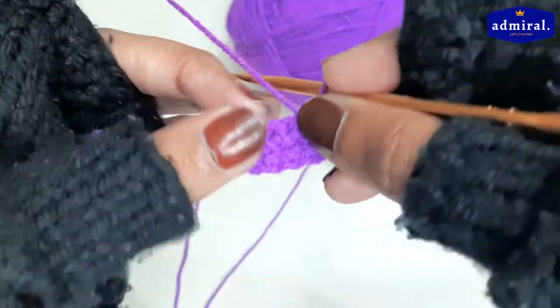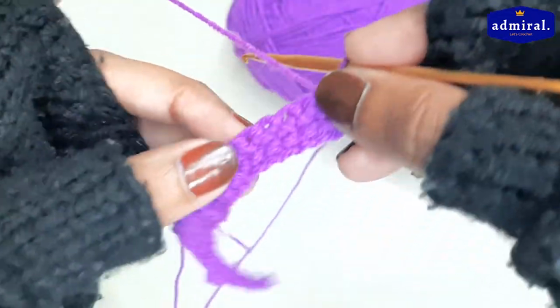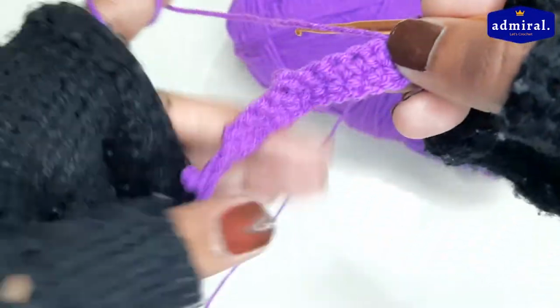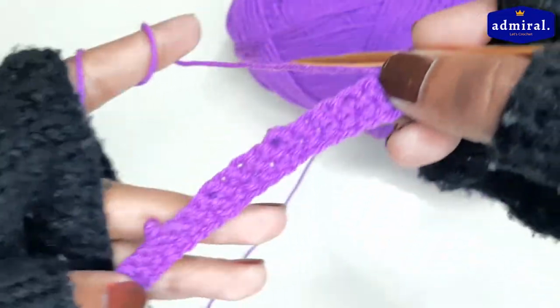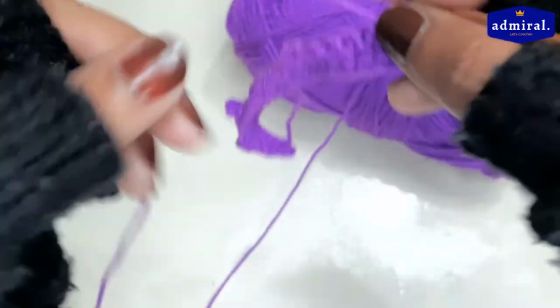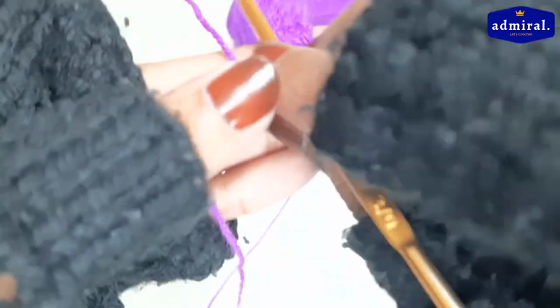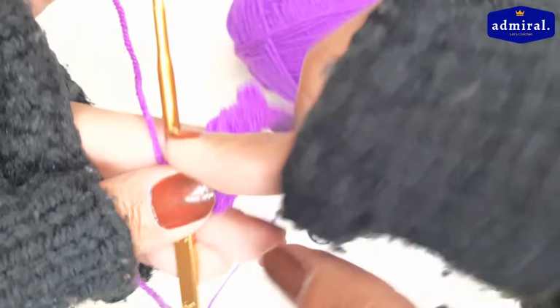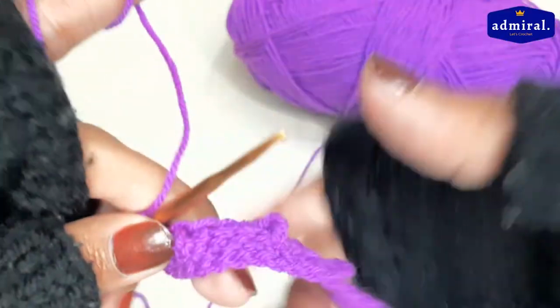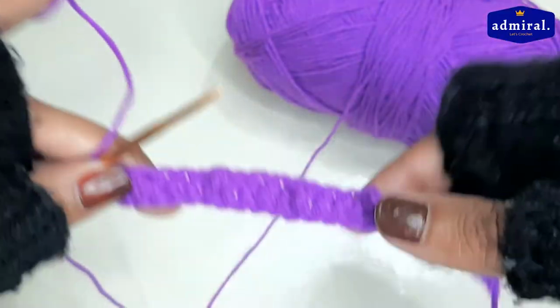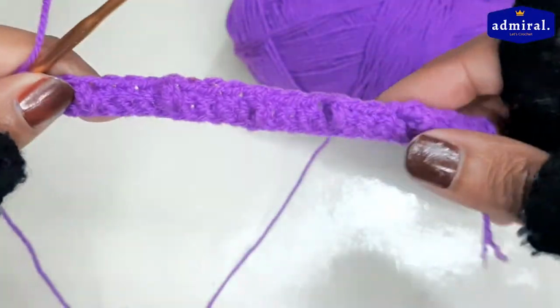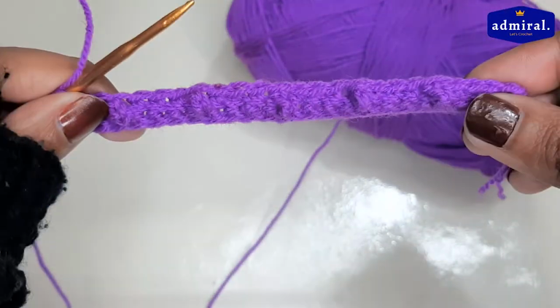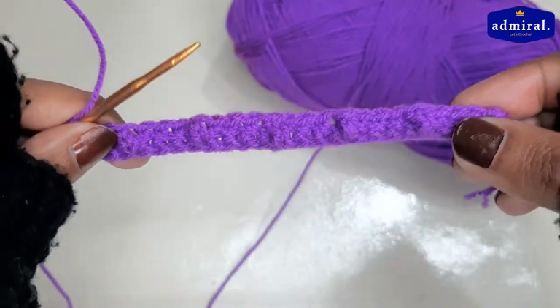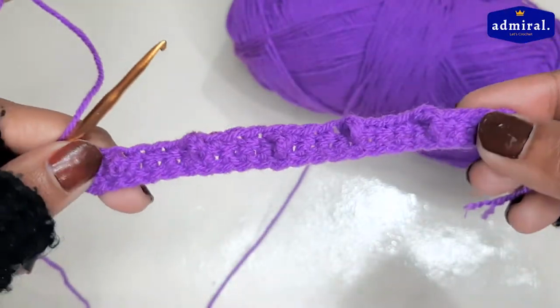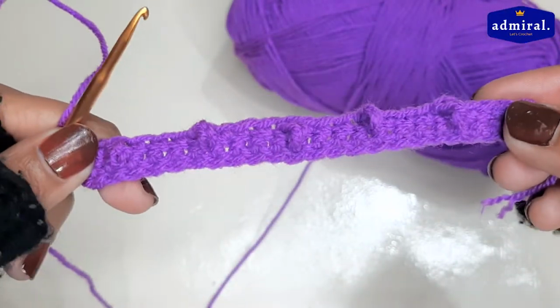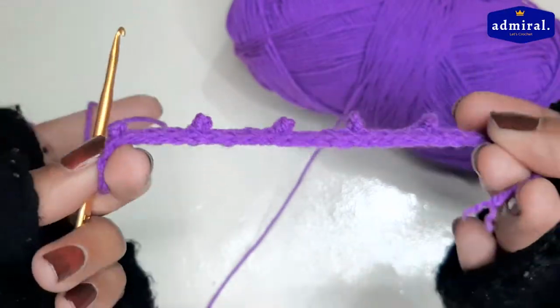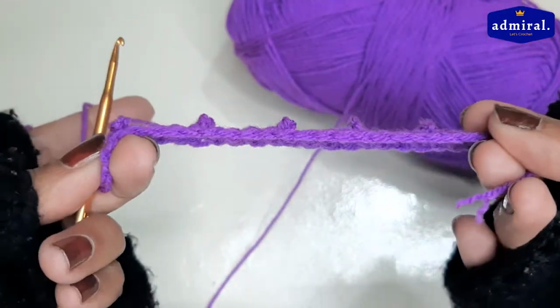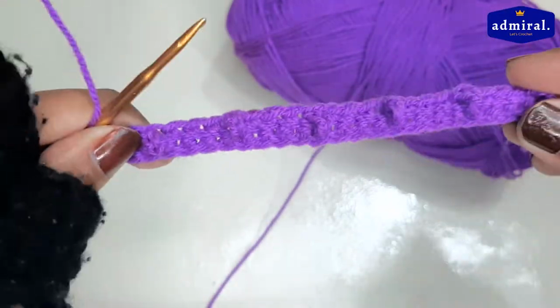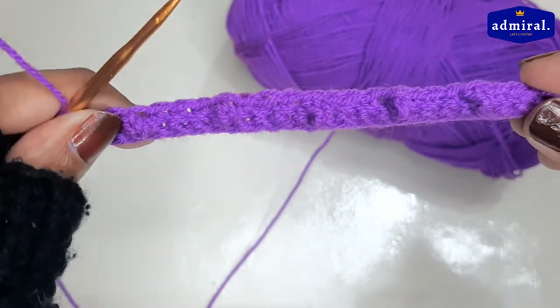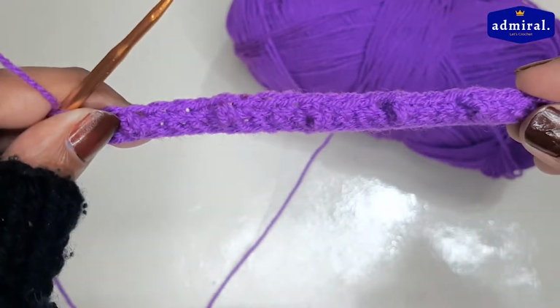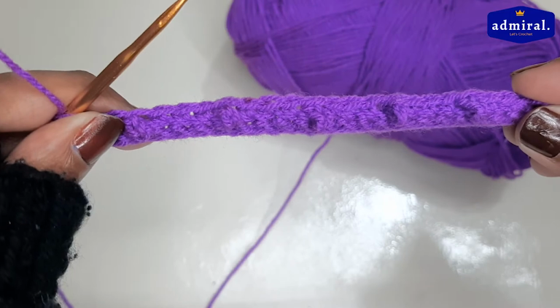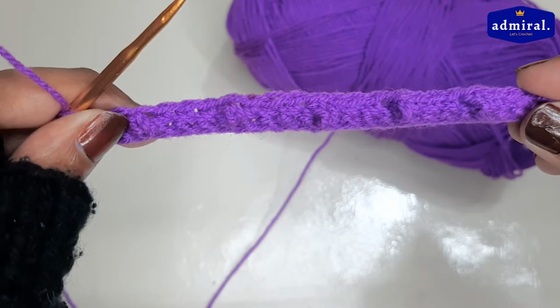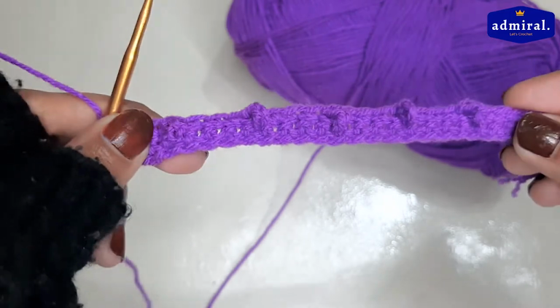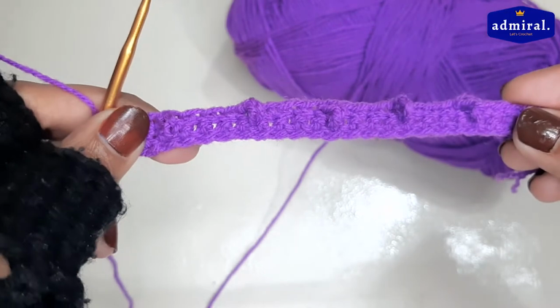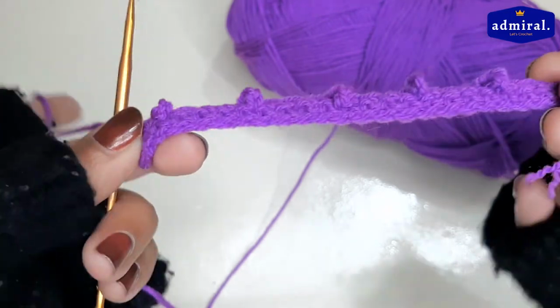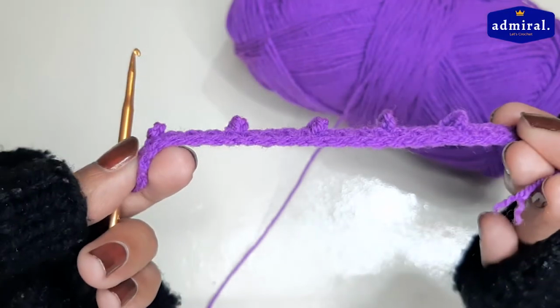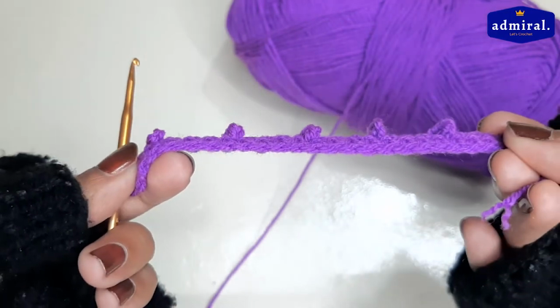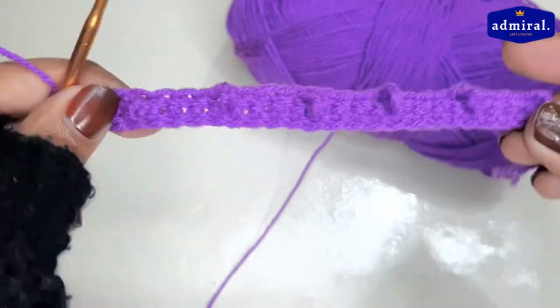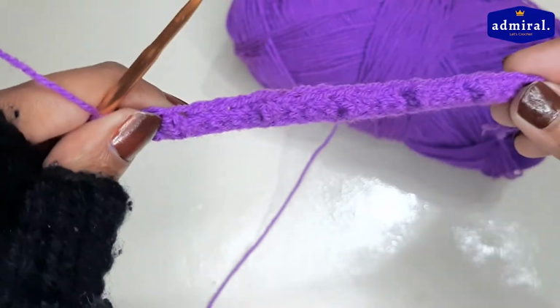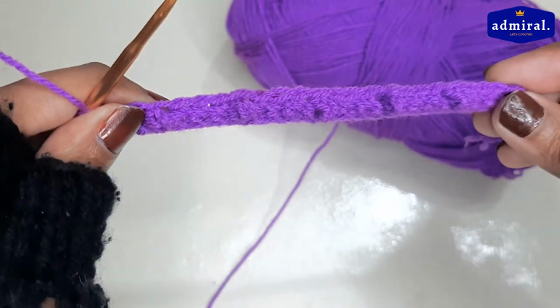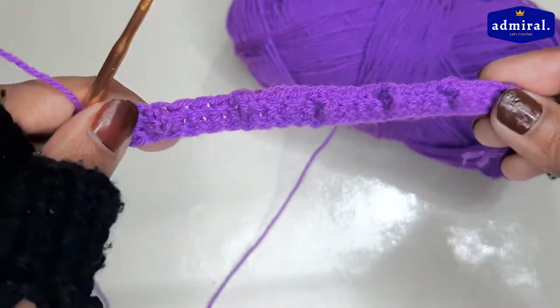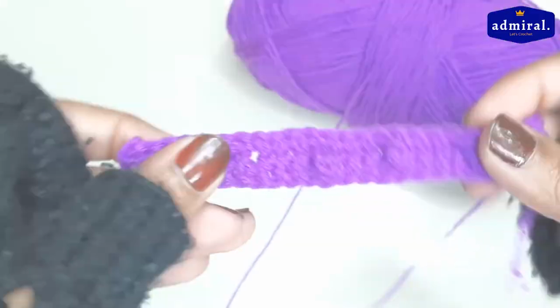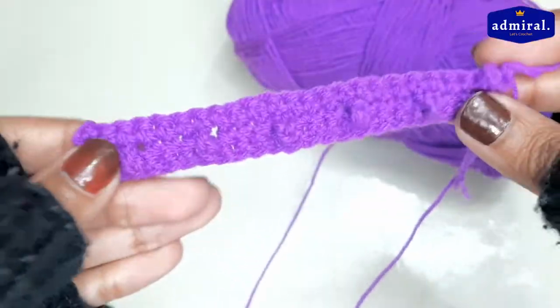I will make a single crochet in this row. In this pattern, odd number rows and even number rows will be made differently. I have completed the second row.